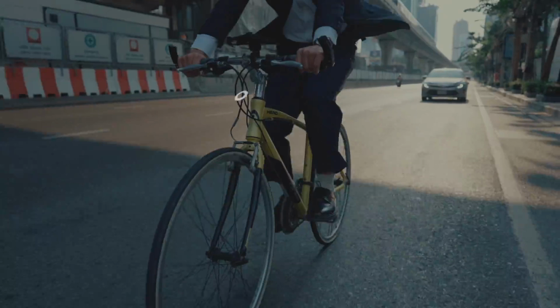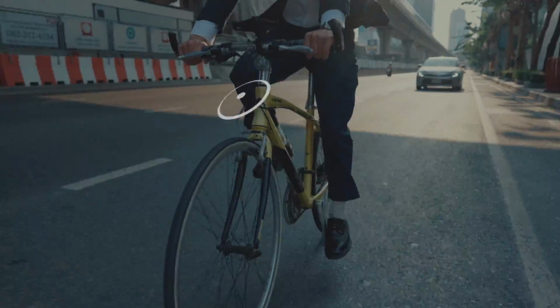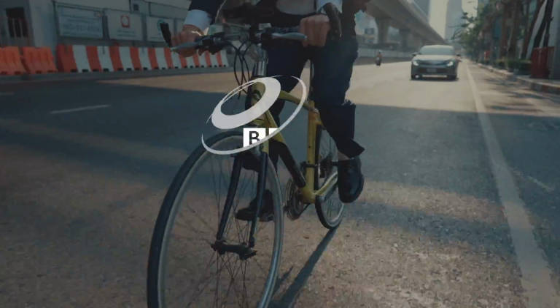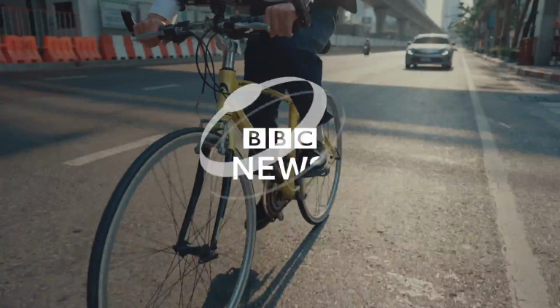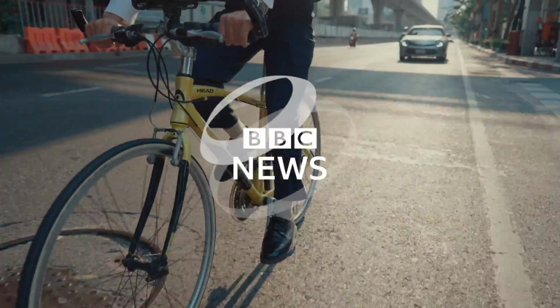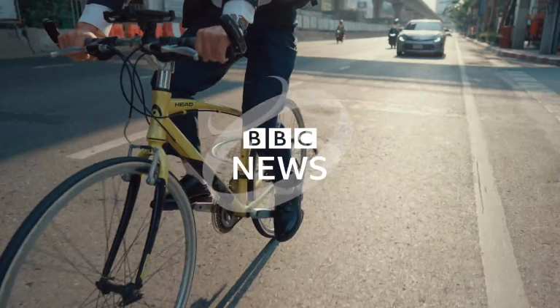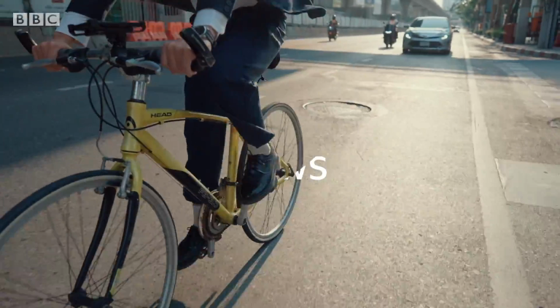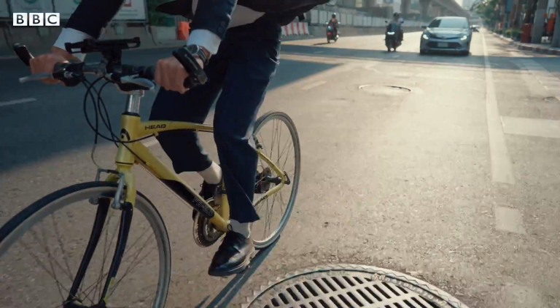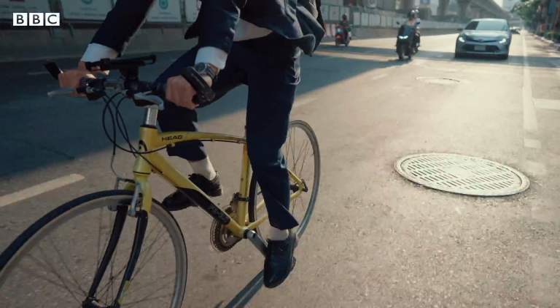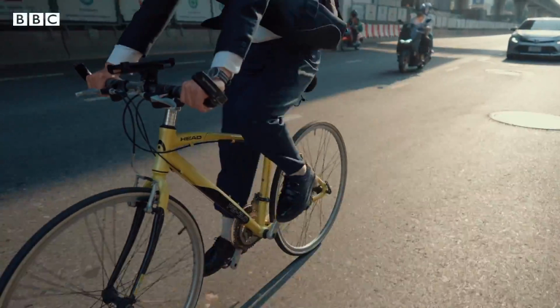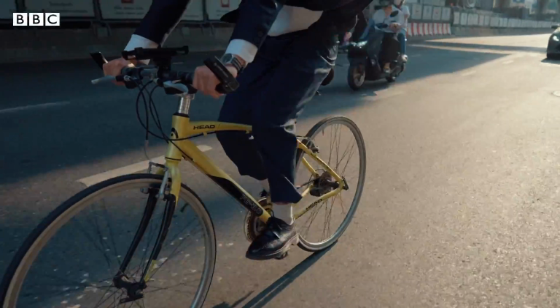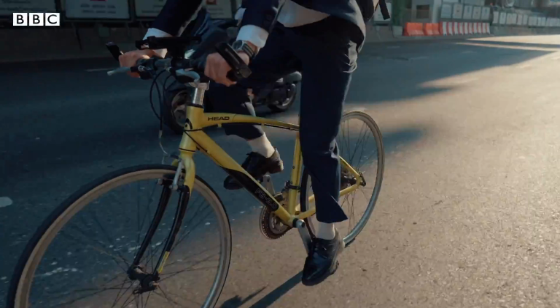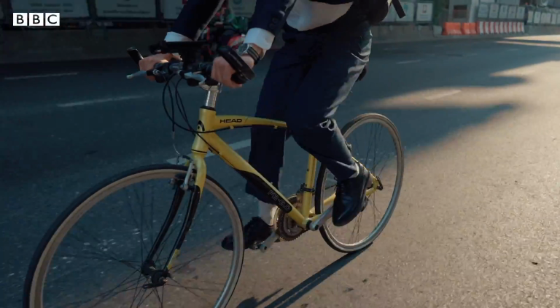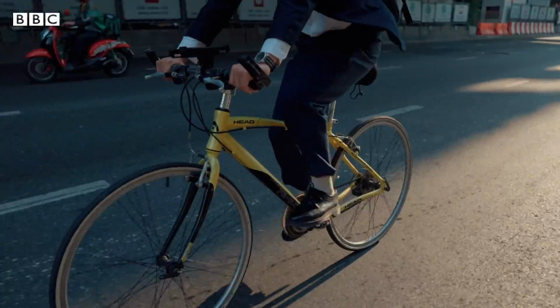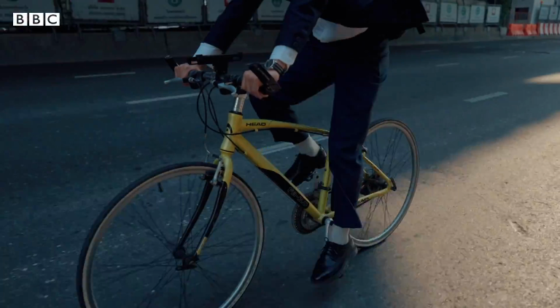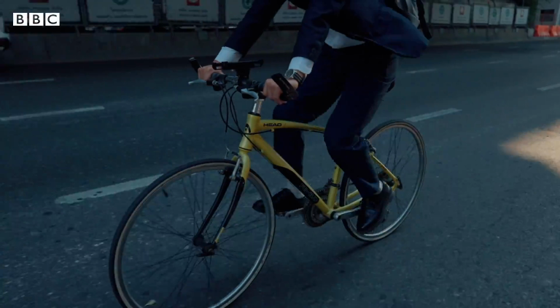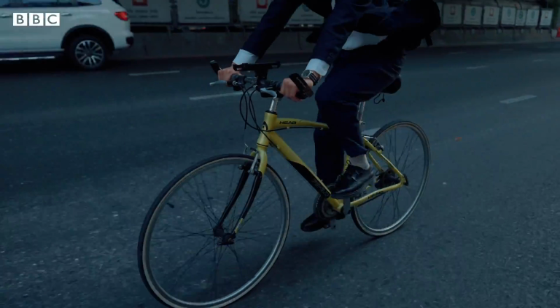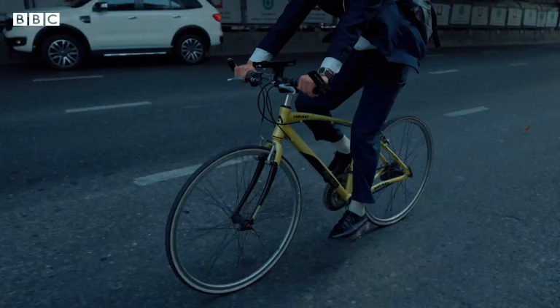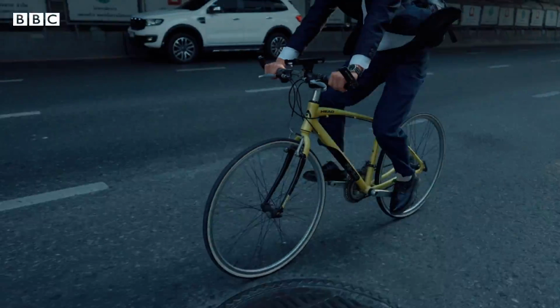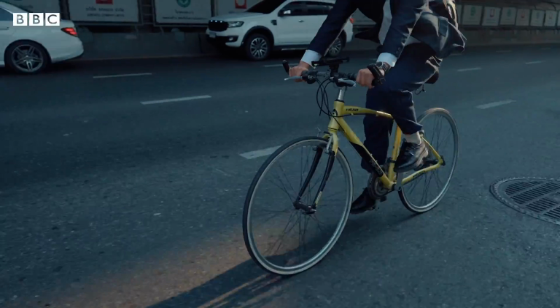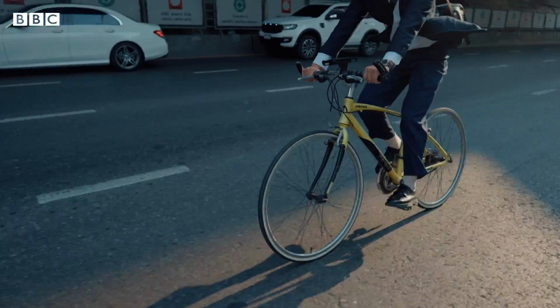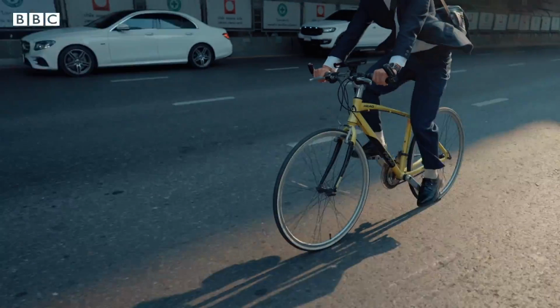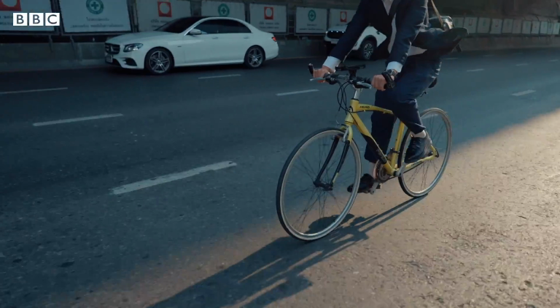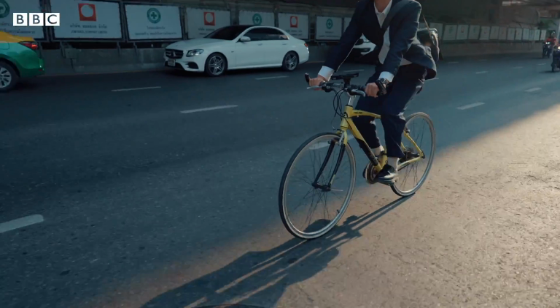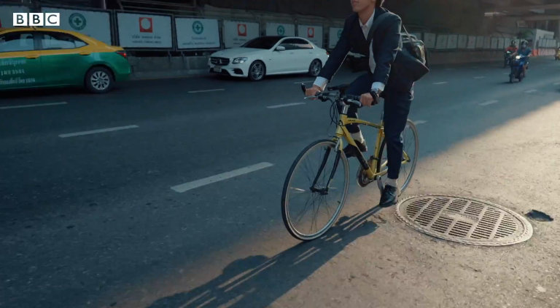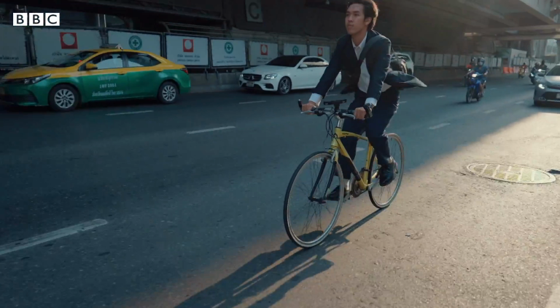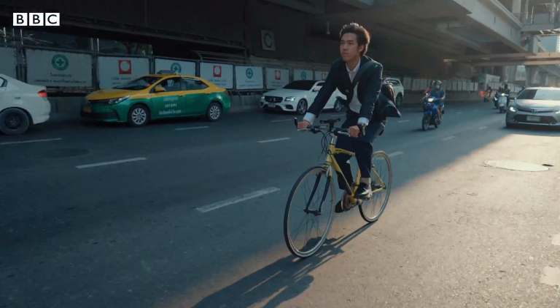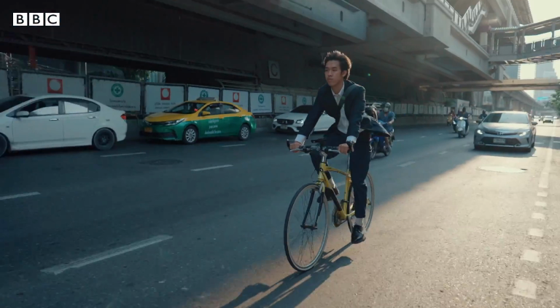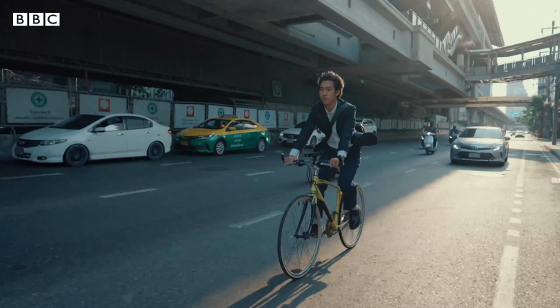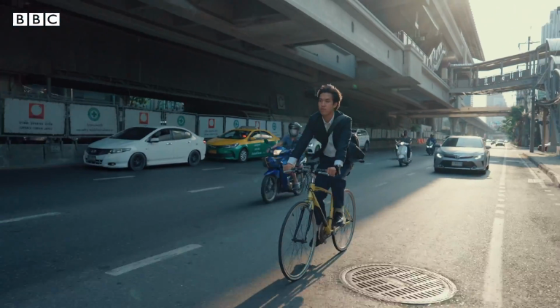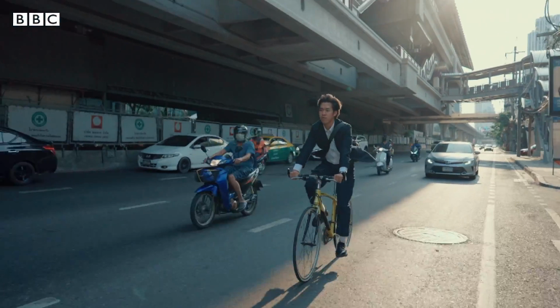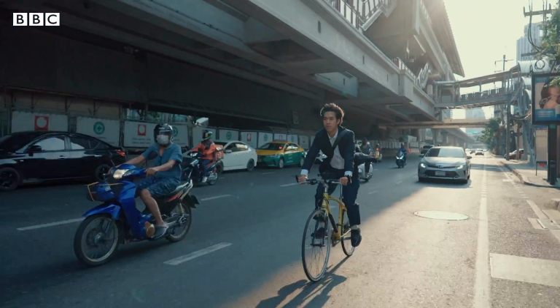Balancing on a bicycle is a wonderful example of the fact that we have two very different learning and memory systems in our brain.